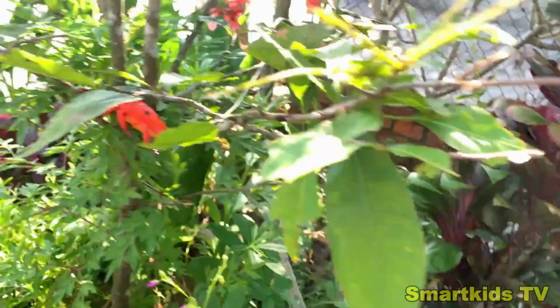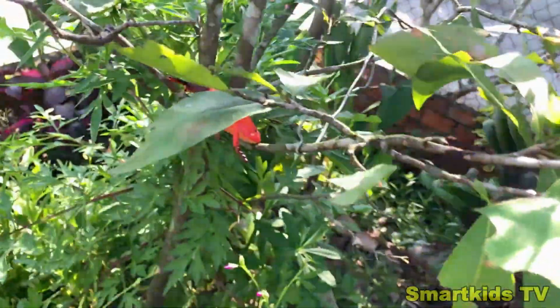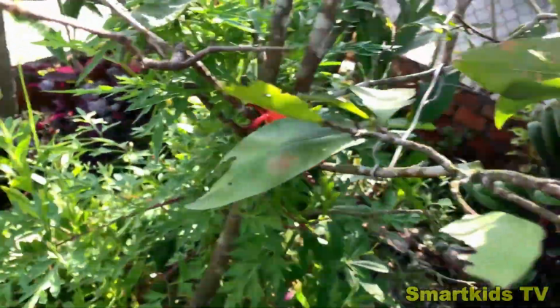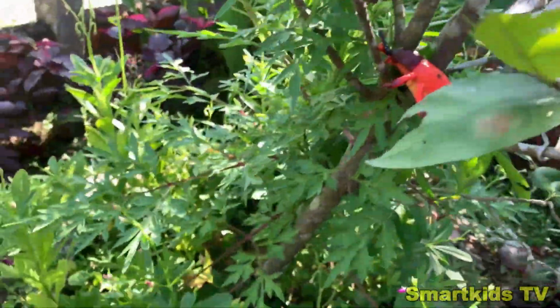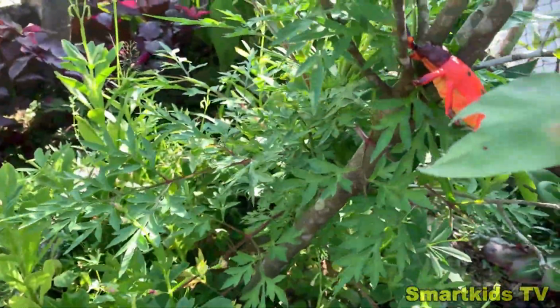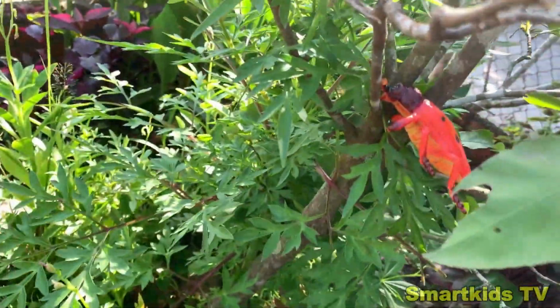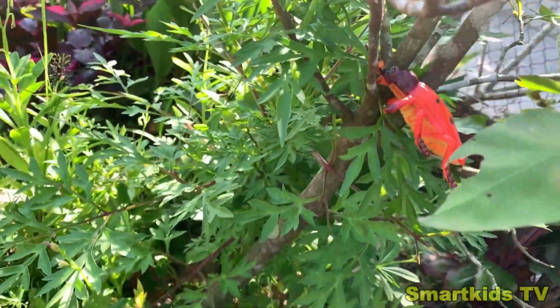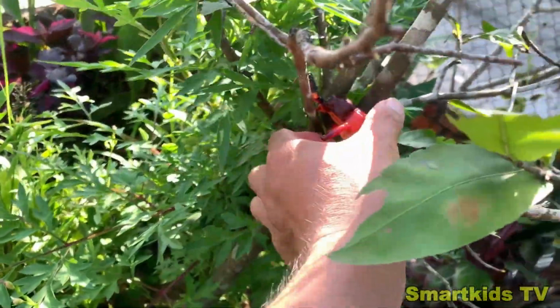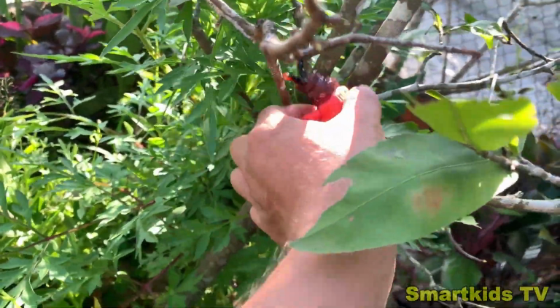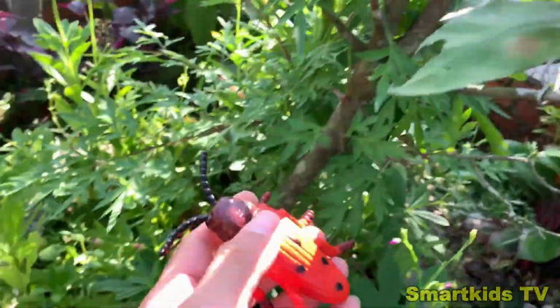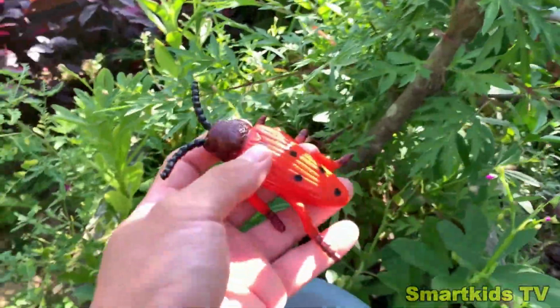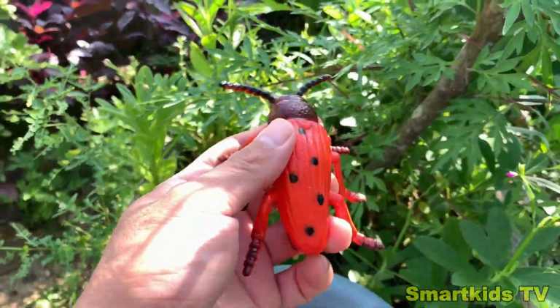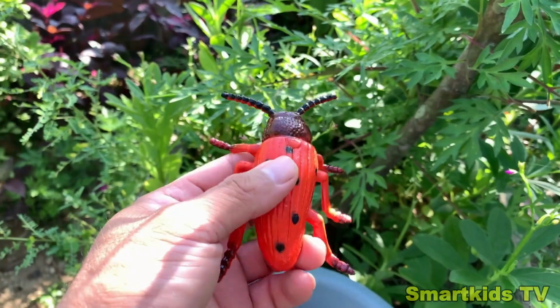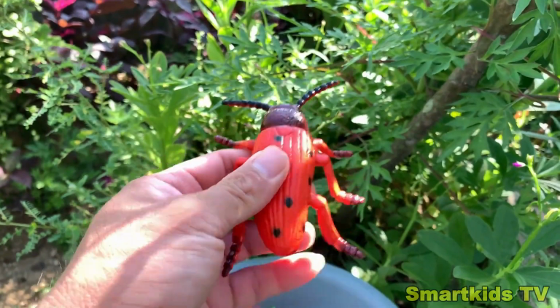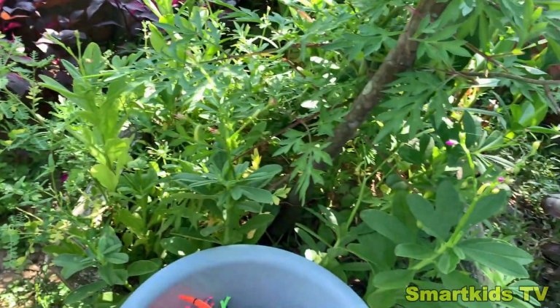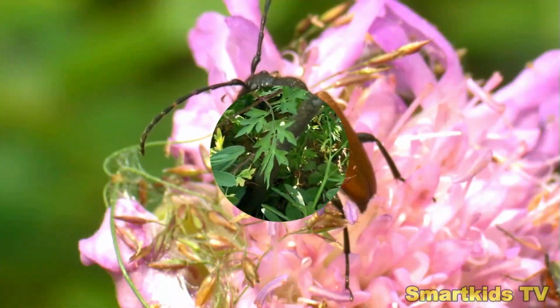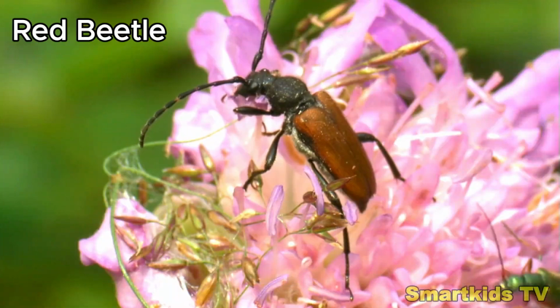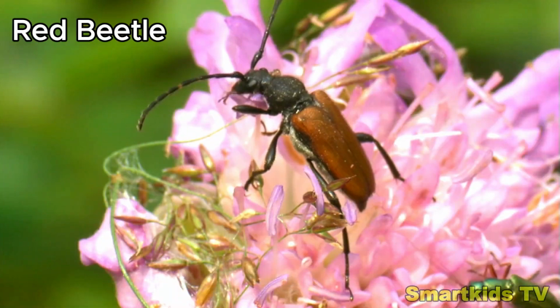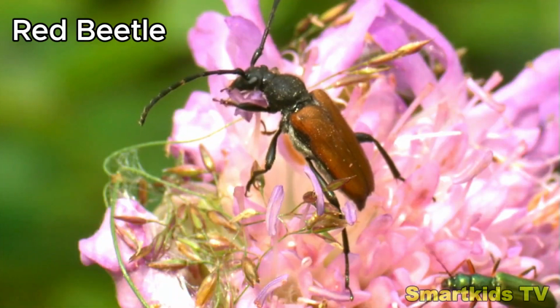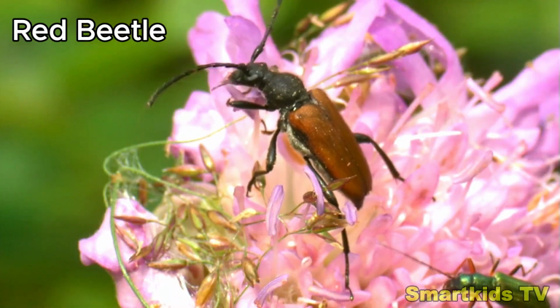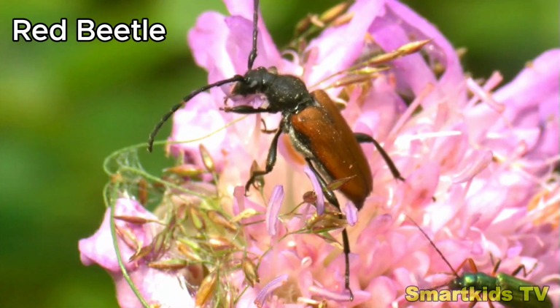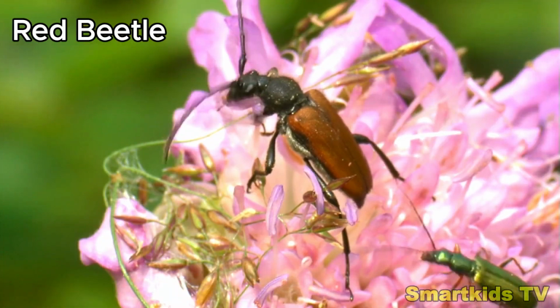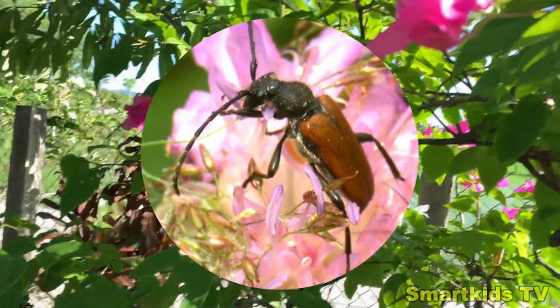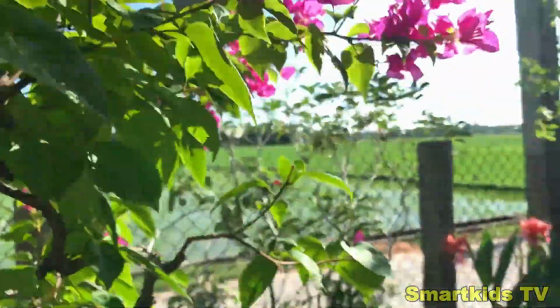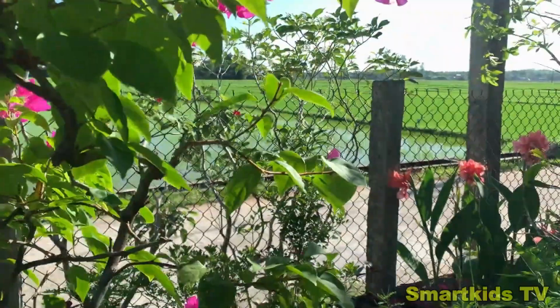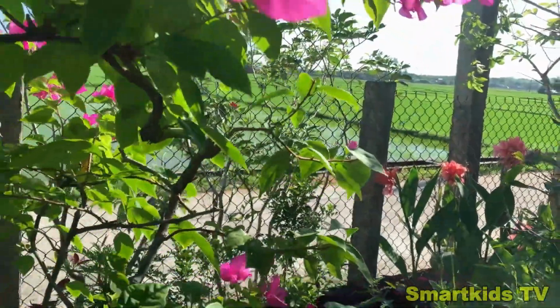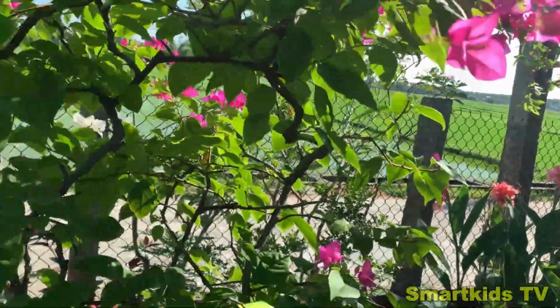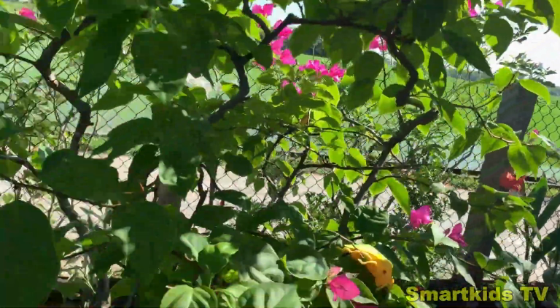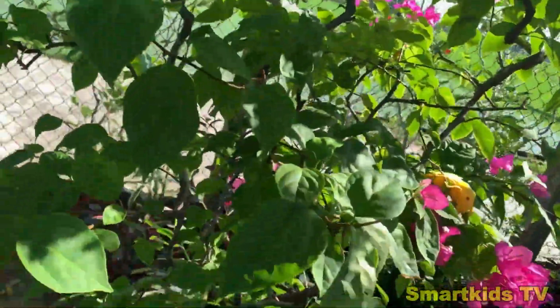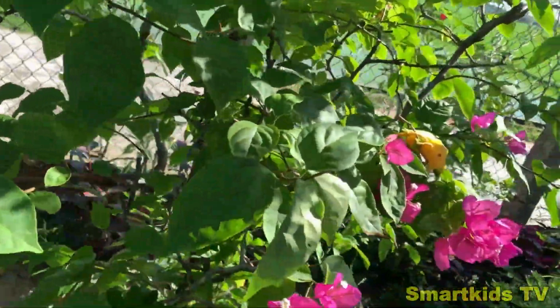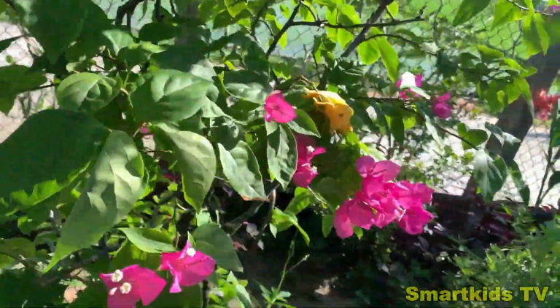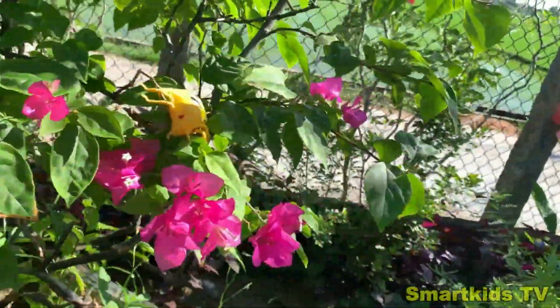Look what we found. Can you guess what it is? A red beetle. Red beetle.